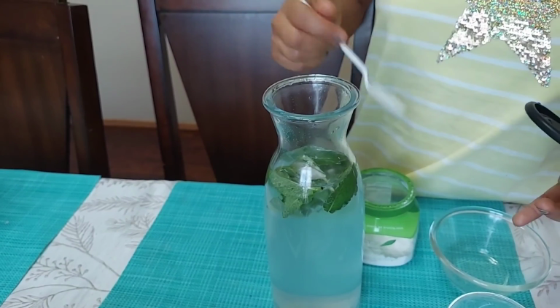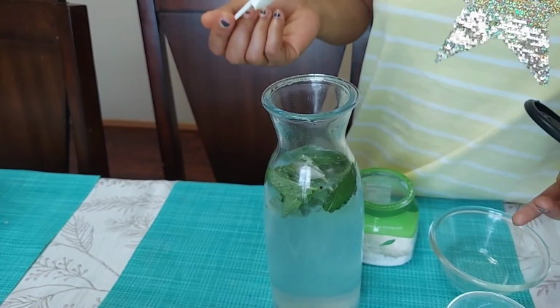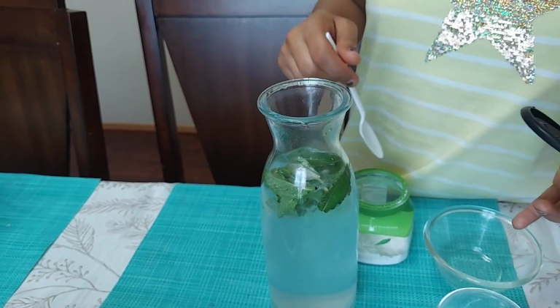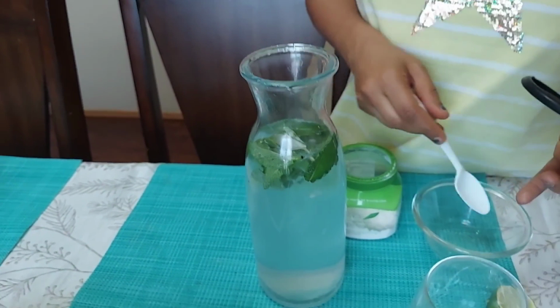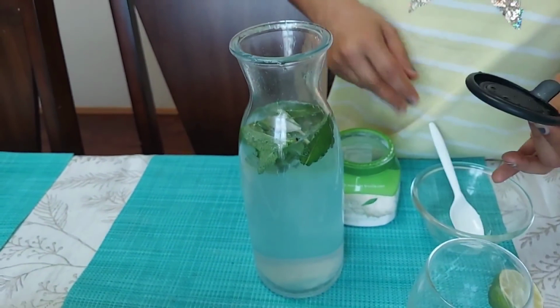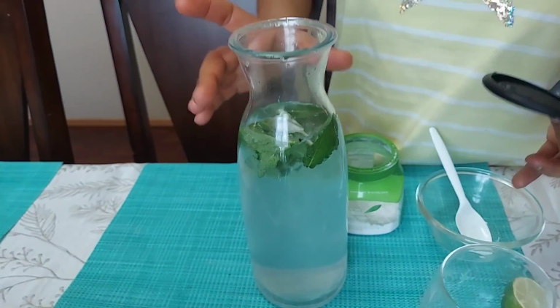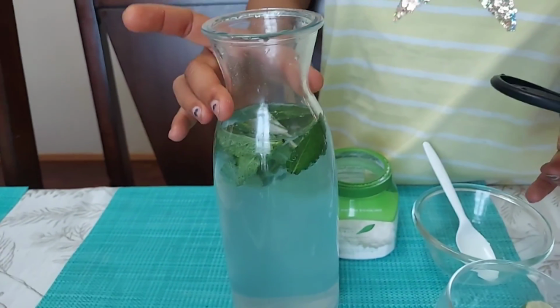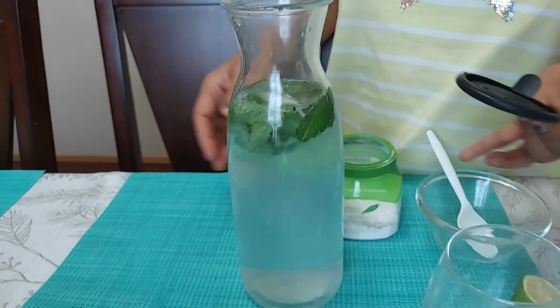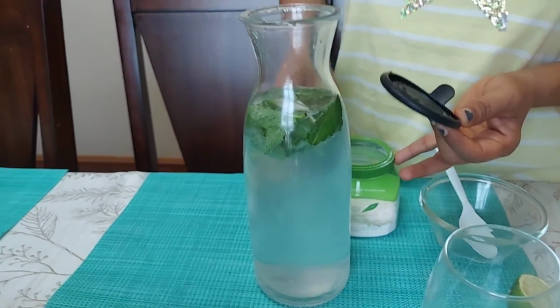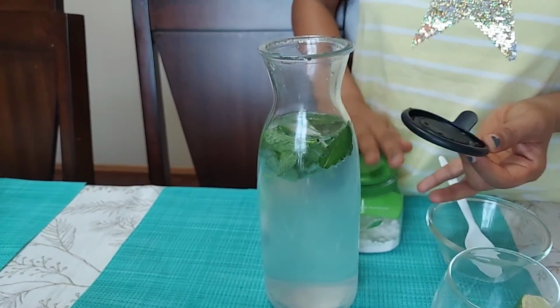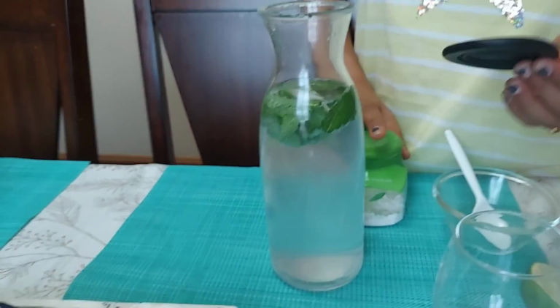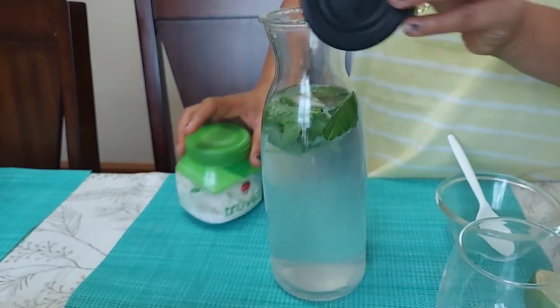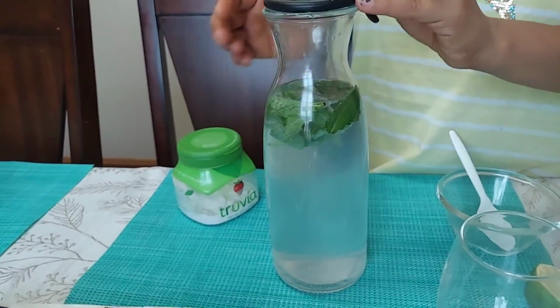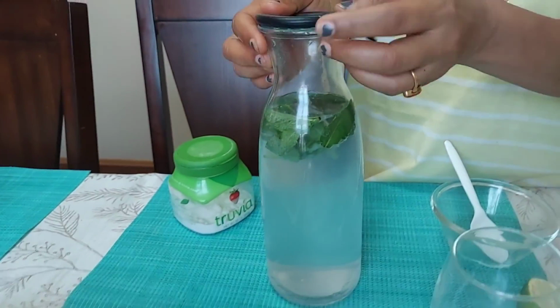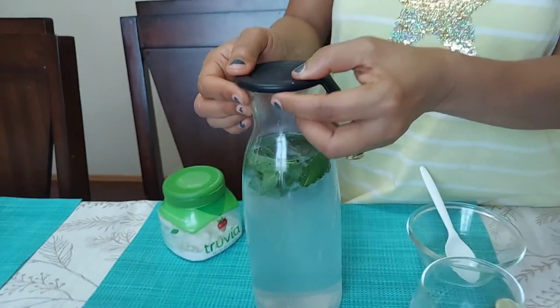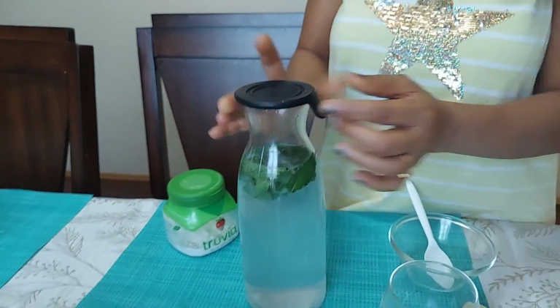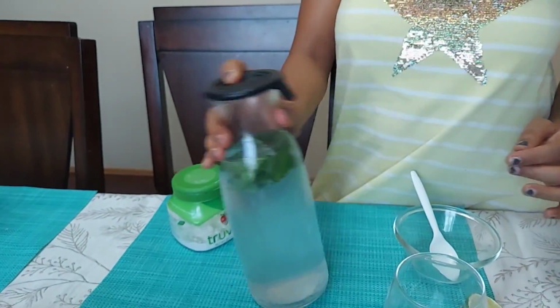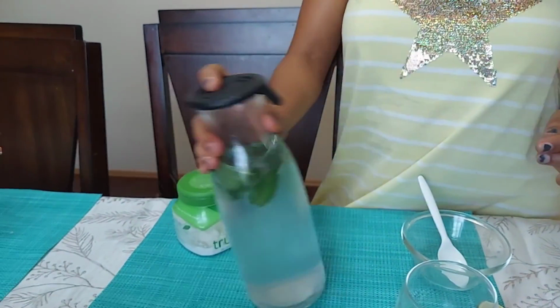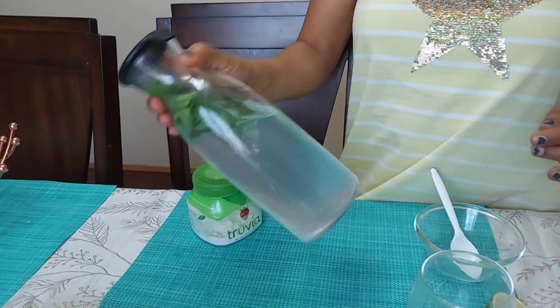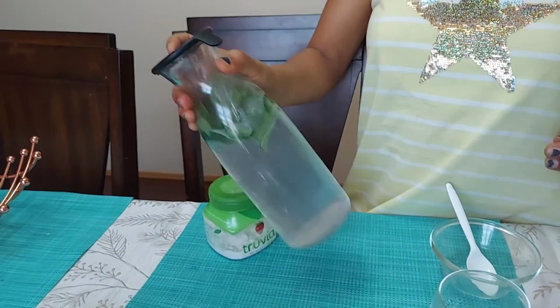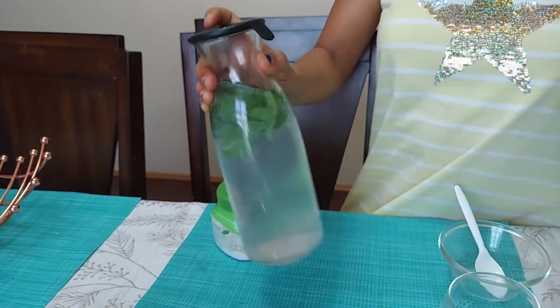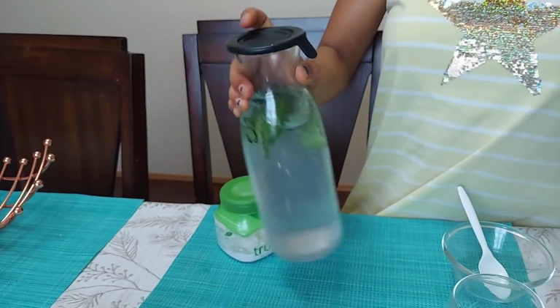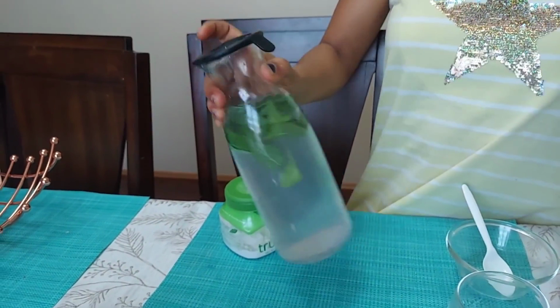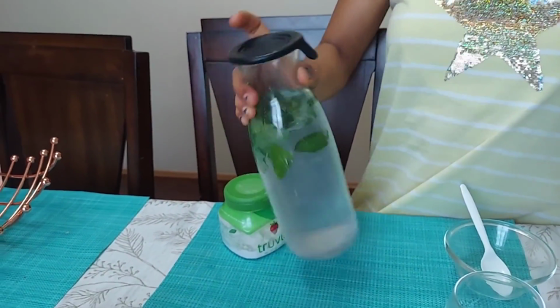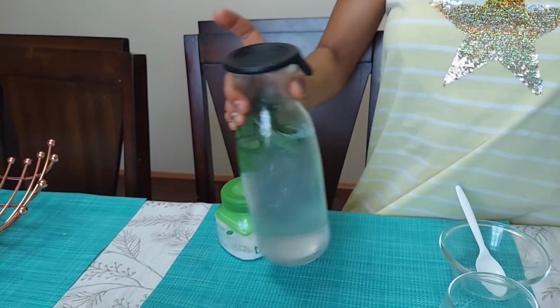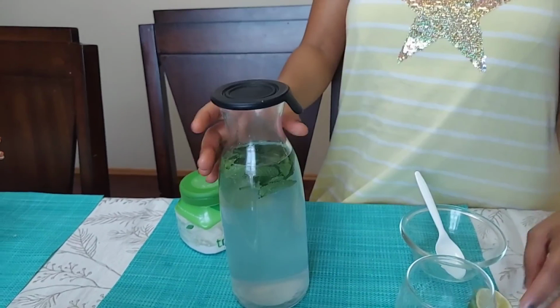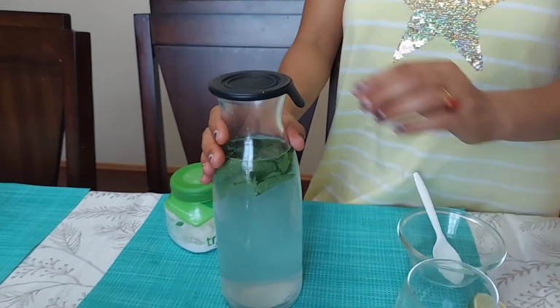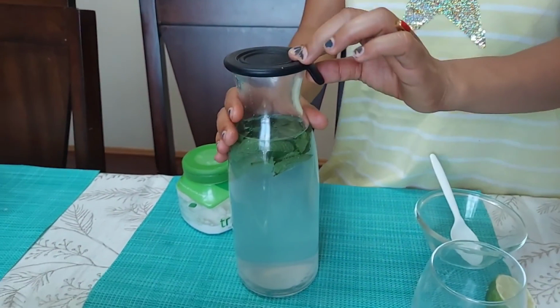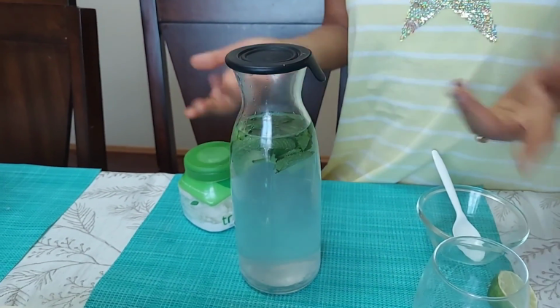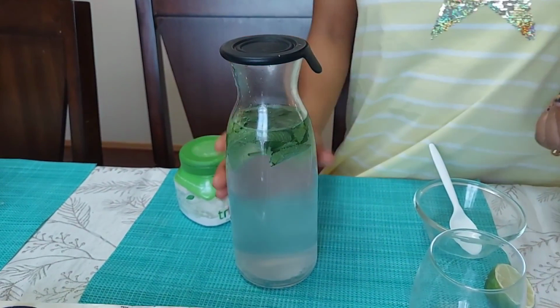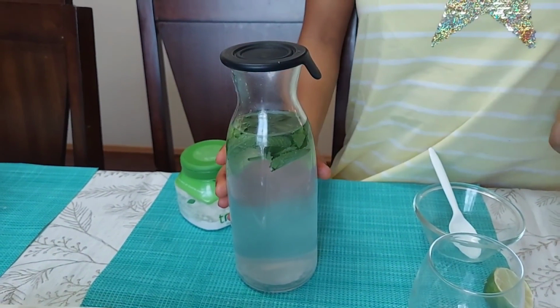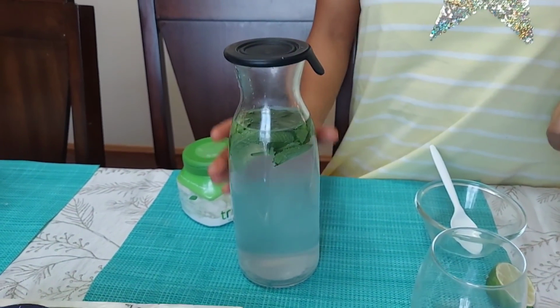Half a teaspoon in one liter of water. Then shake it and it's ready to drink. You can add ice if you want.